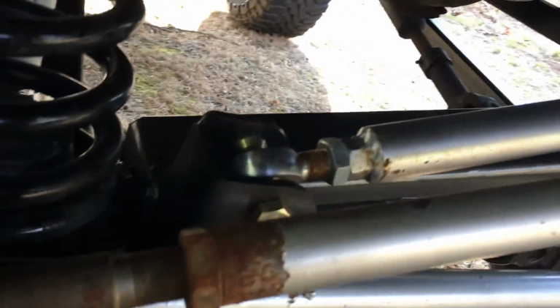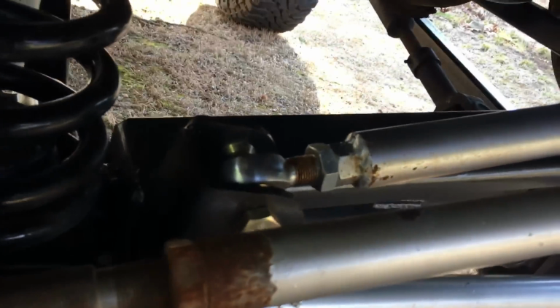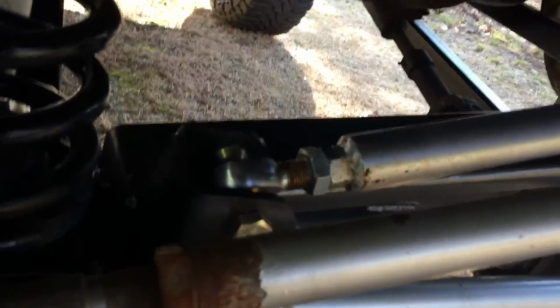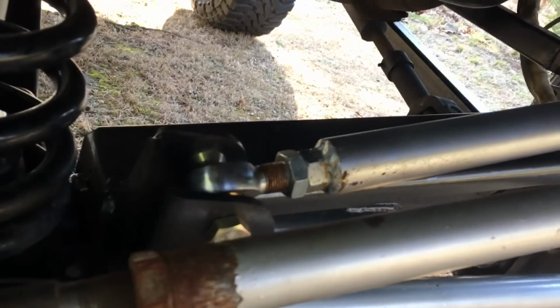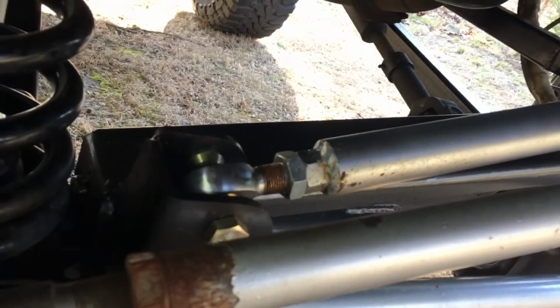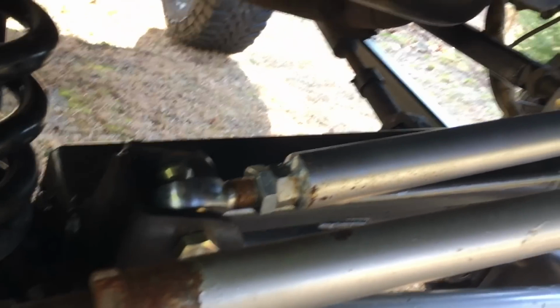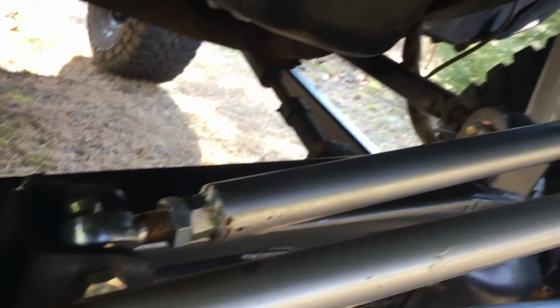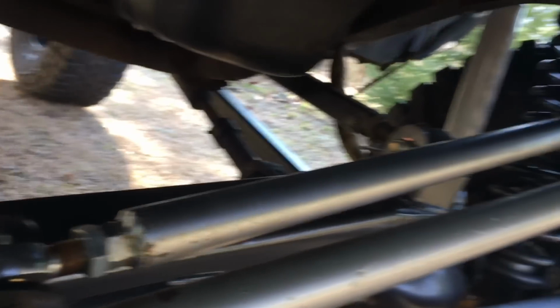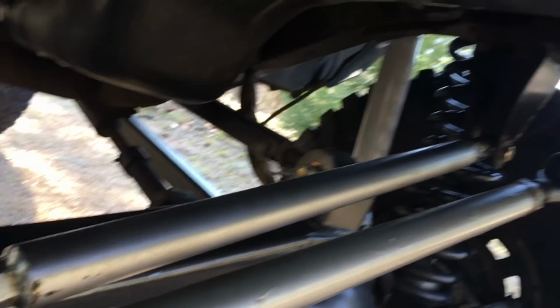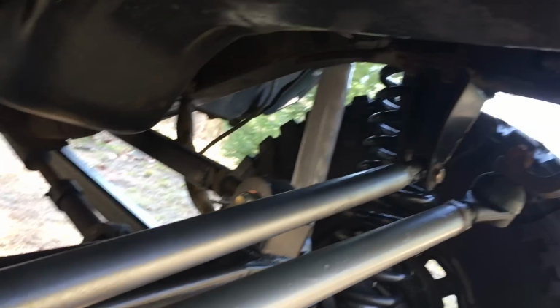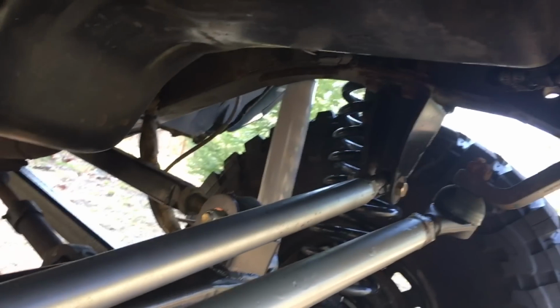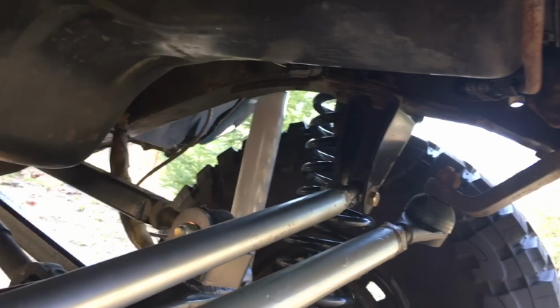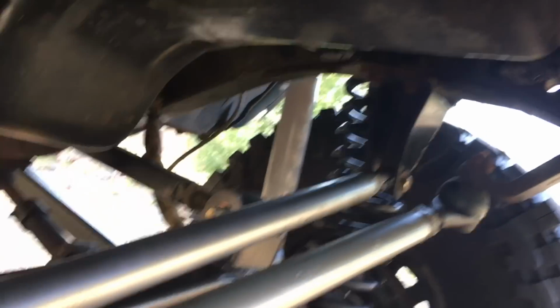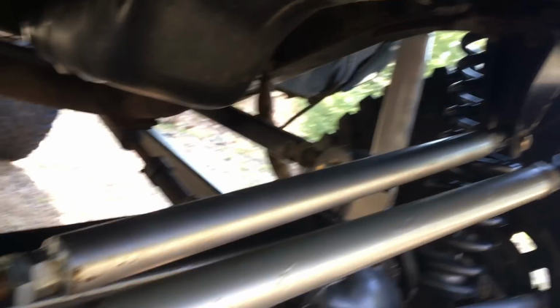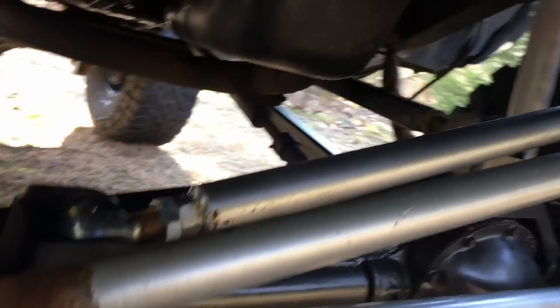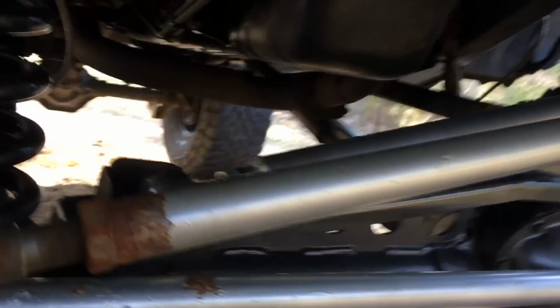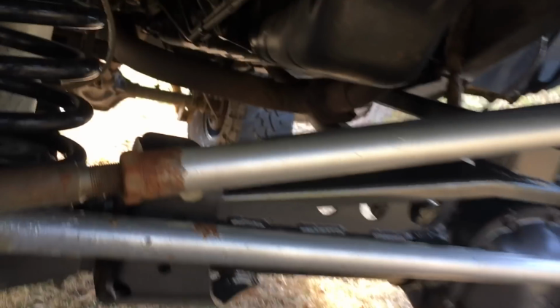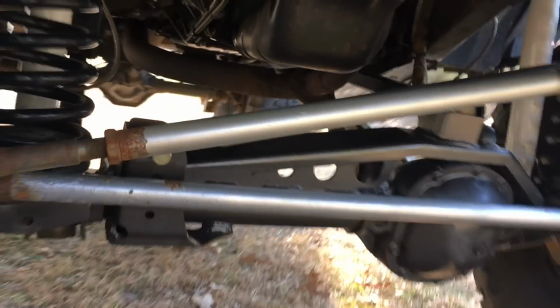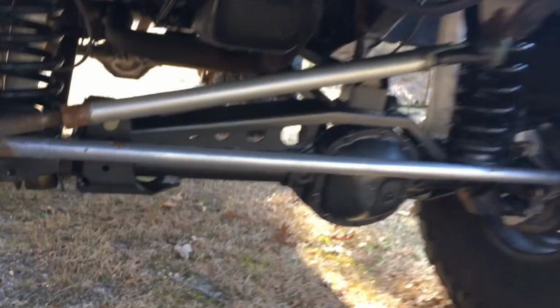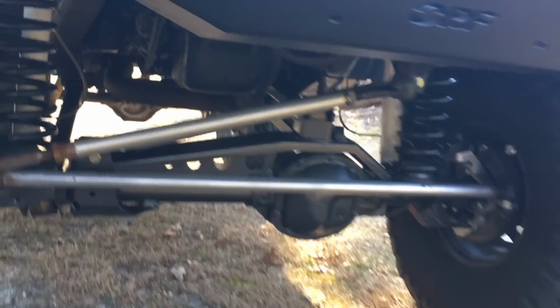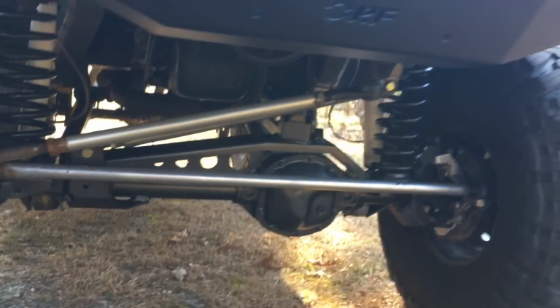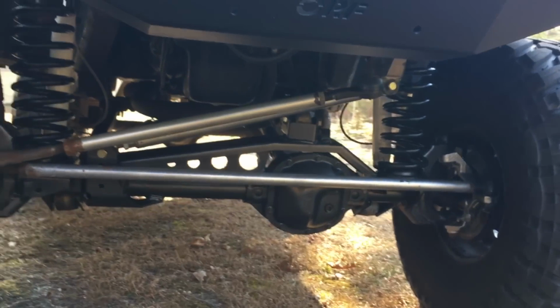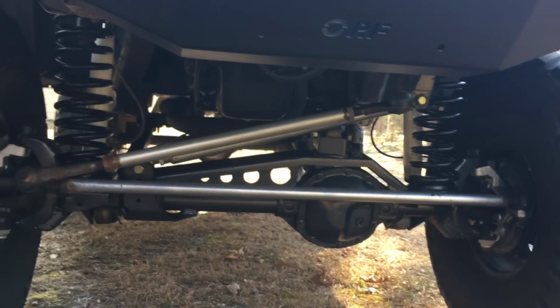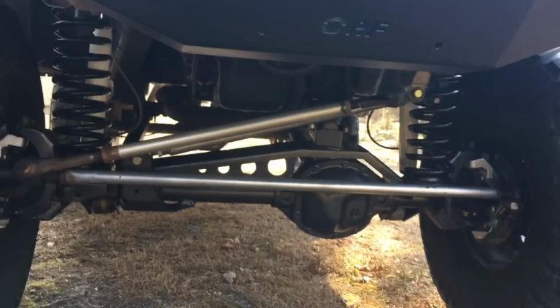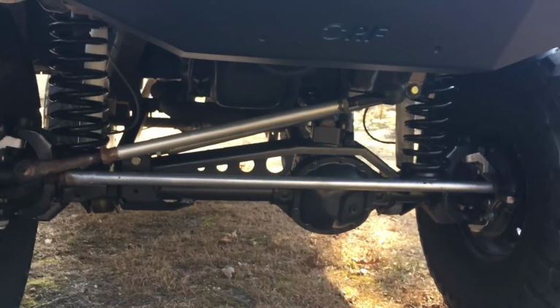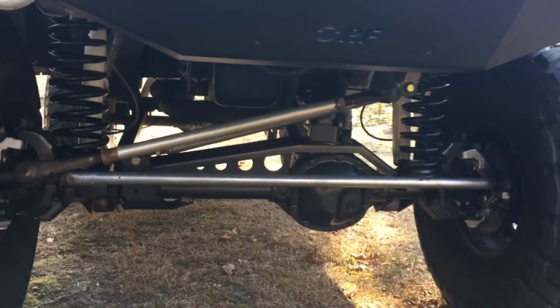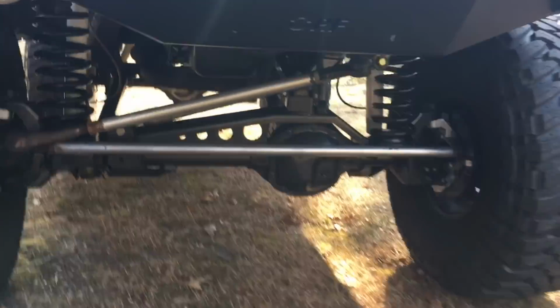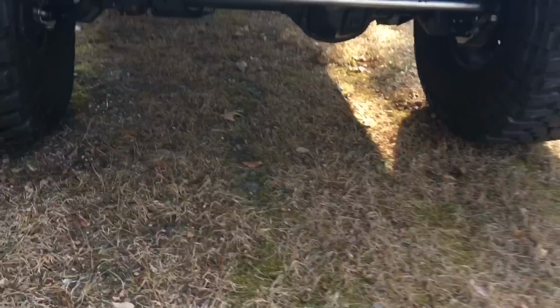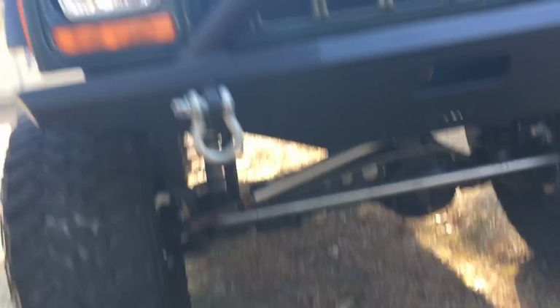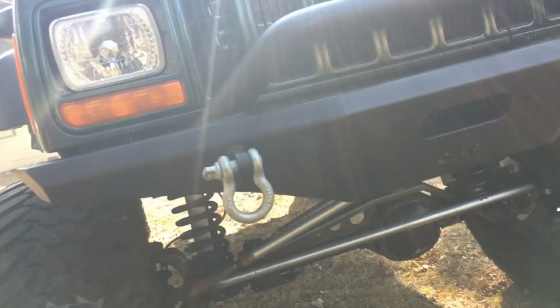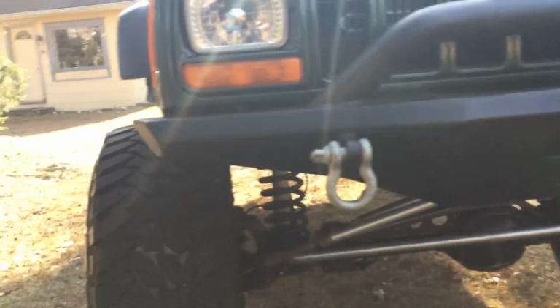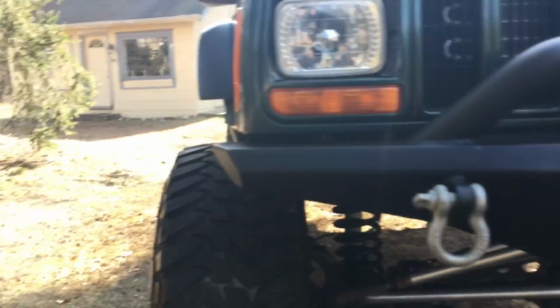I also have a Rough Stuff Specialties custom track bar with 3¼ inch chromoly heim joints, which works really well — you can tell the track bar and drag link are perfectly parallel.